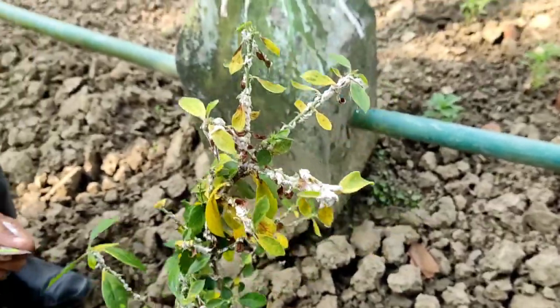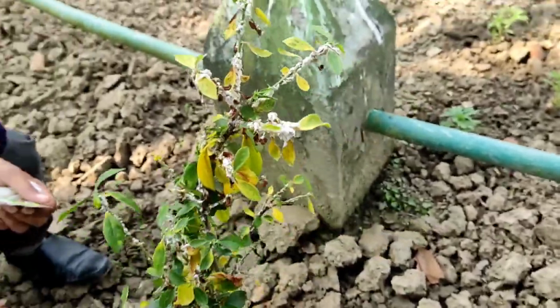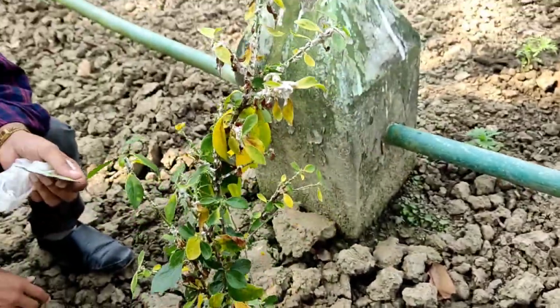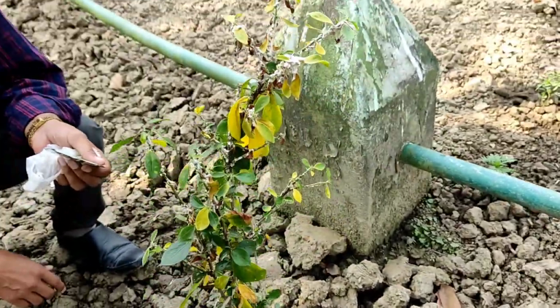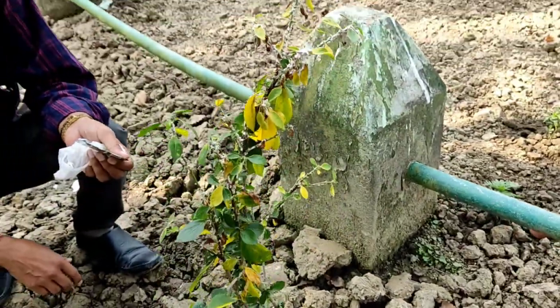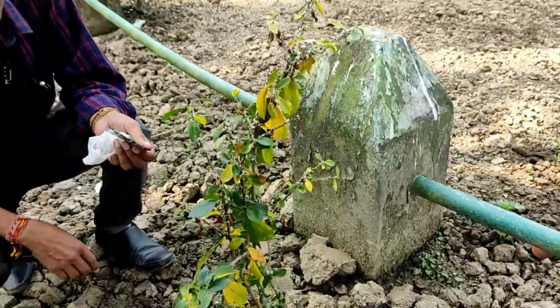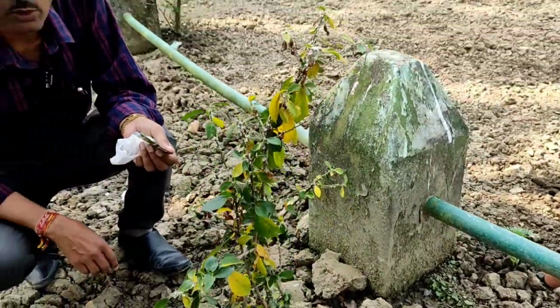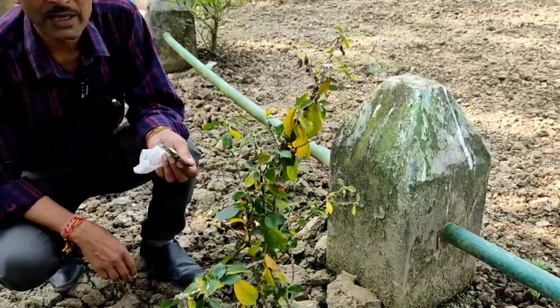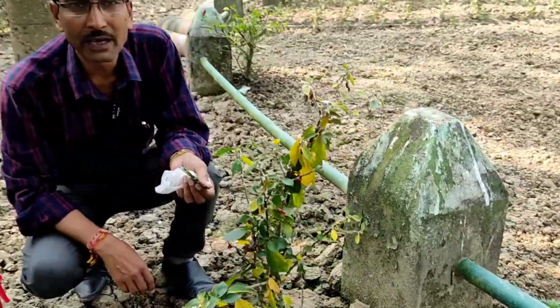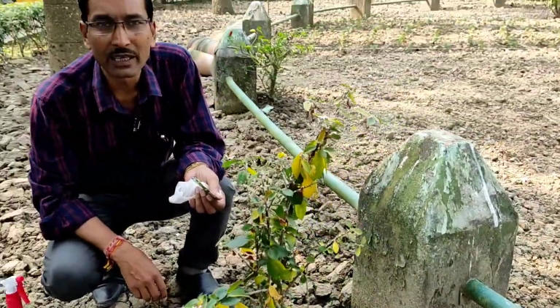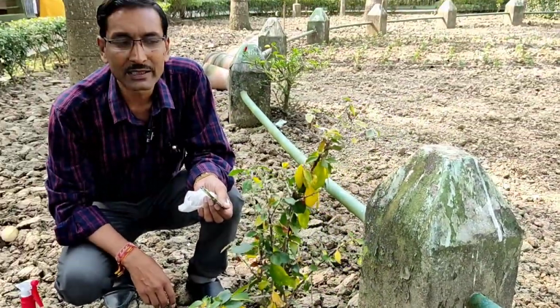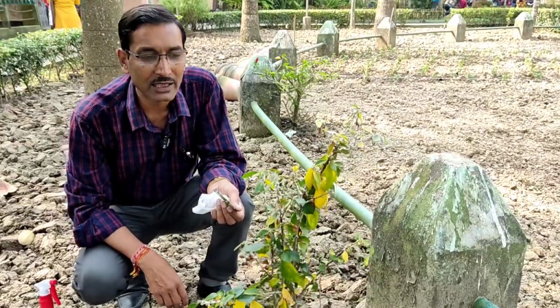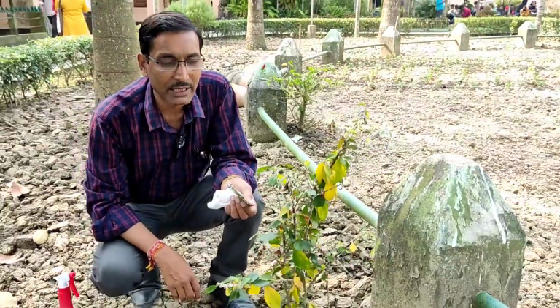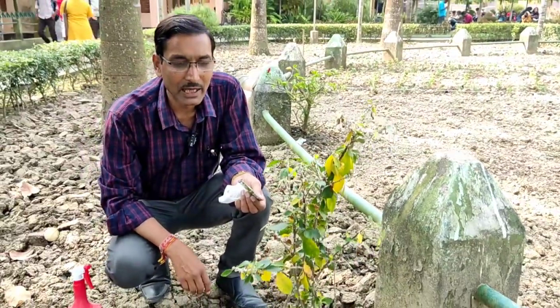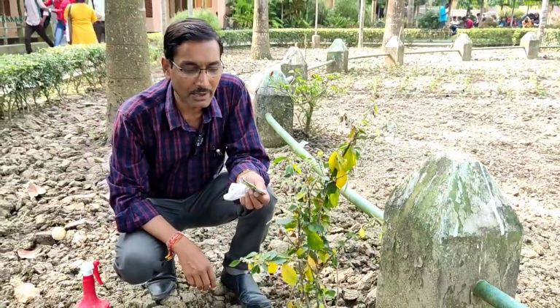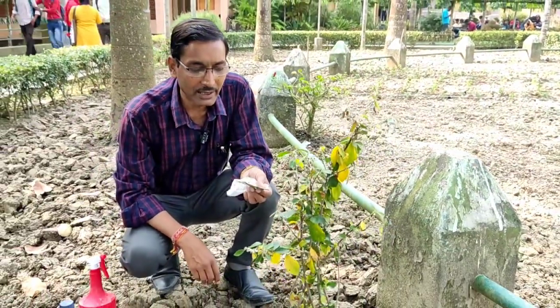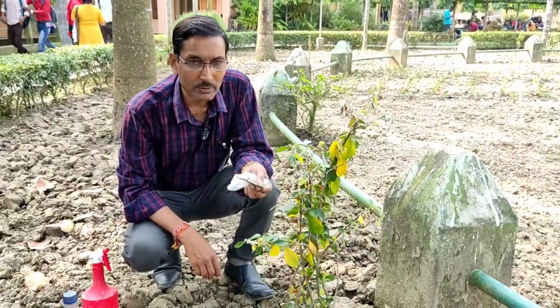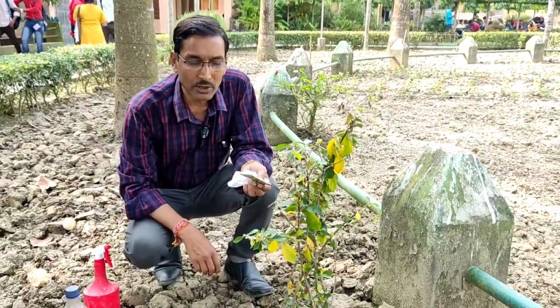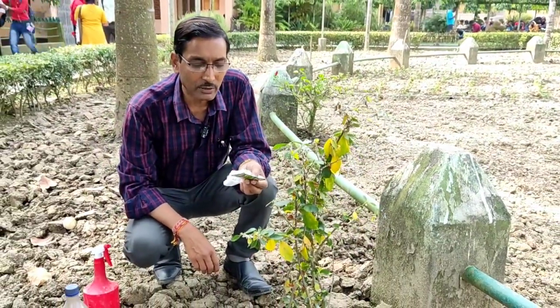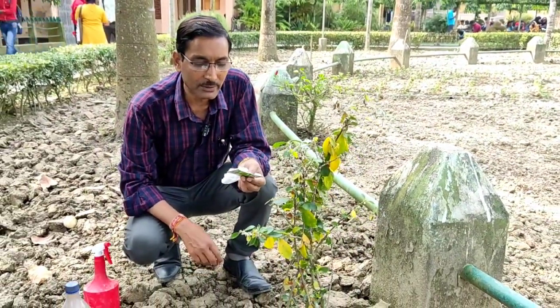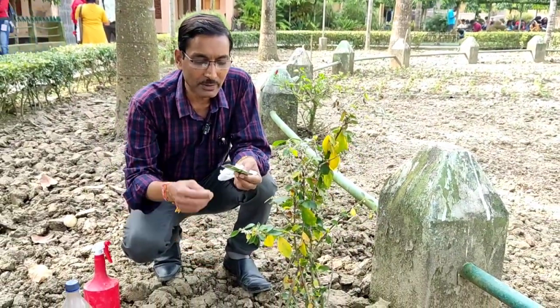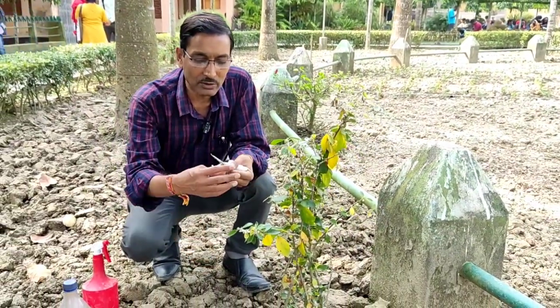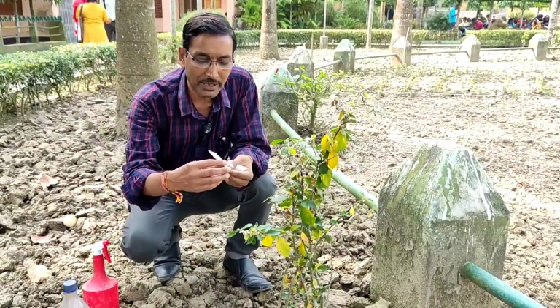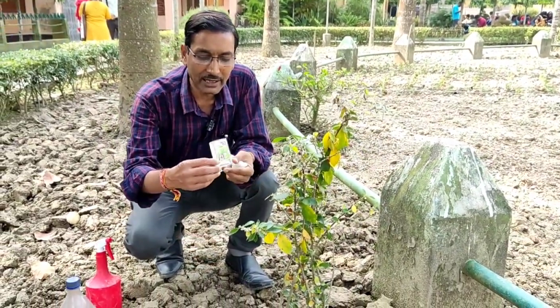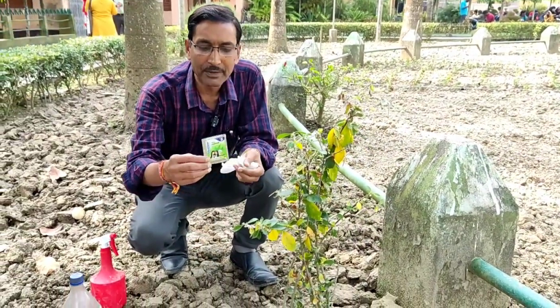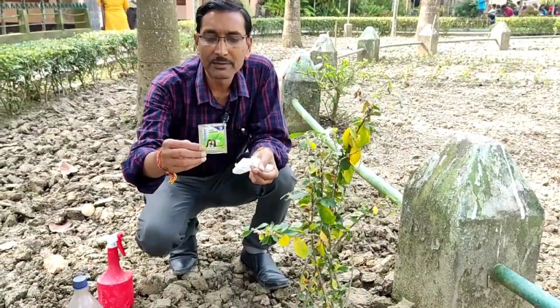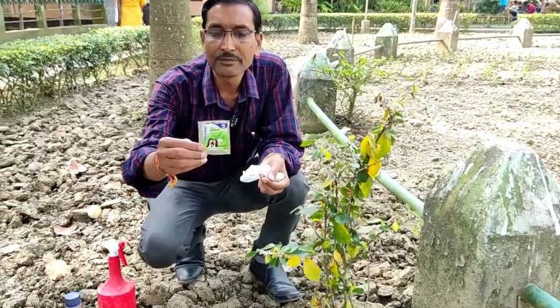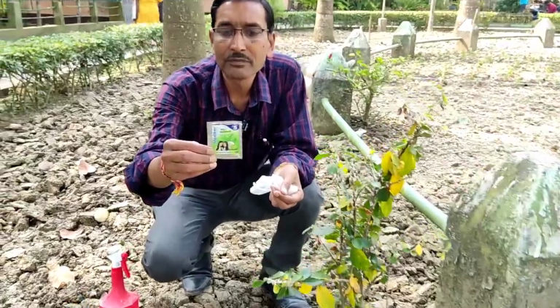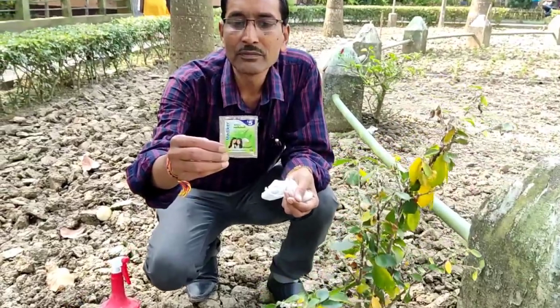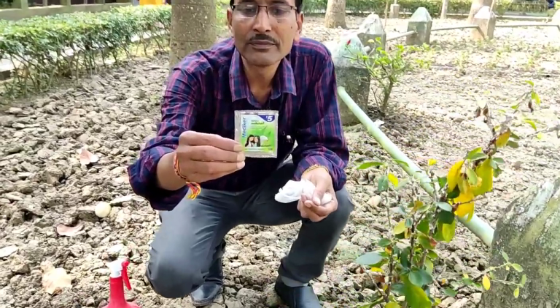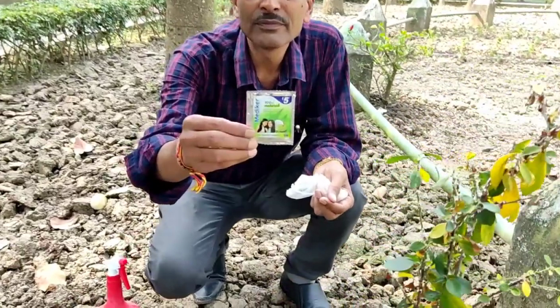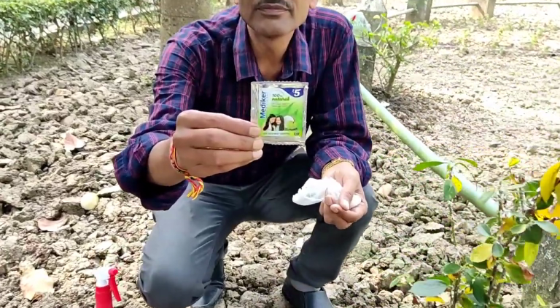So you have to control it. If you want, you can control it chemically using thiamethoxam or Actara at 1 gram per litre. But many people do not like chemicals, so they want an organic method.